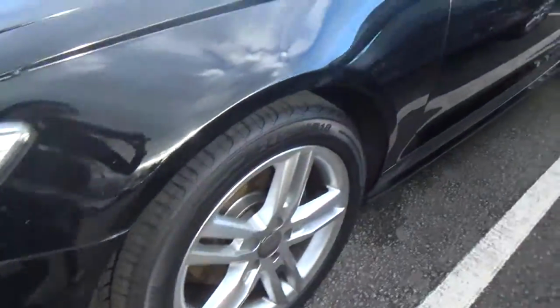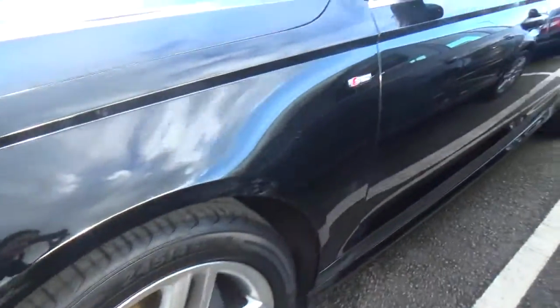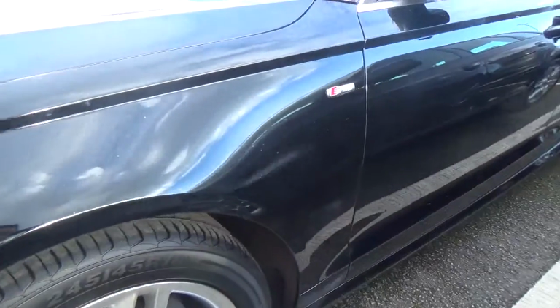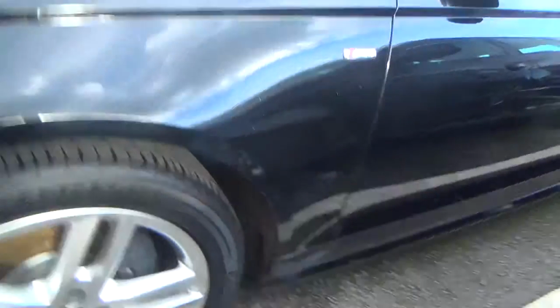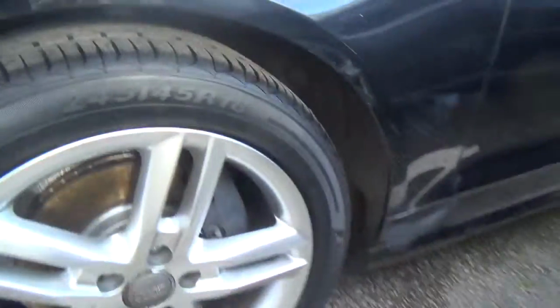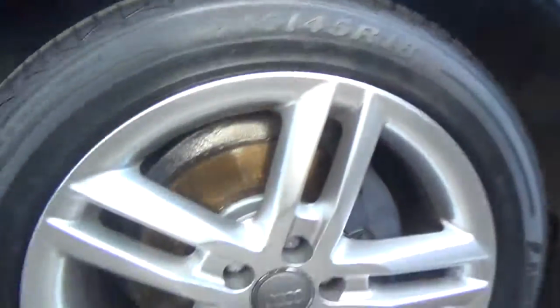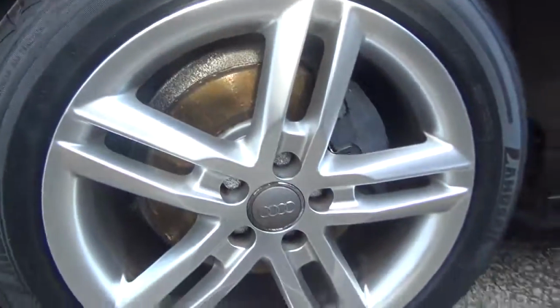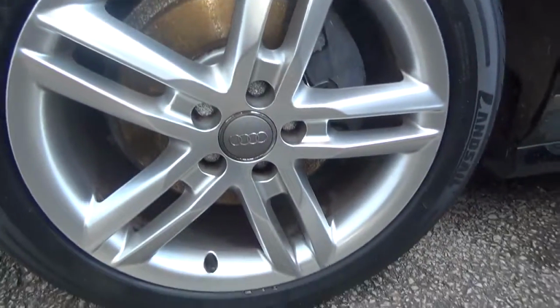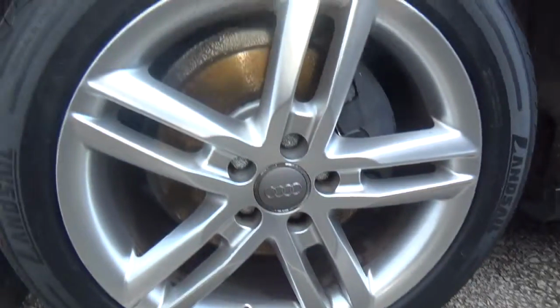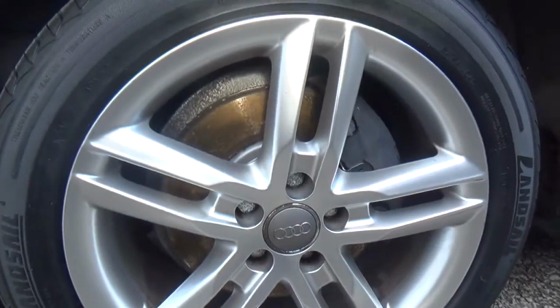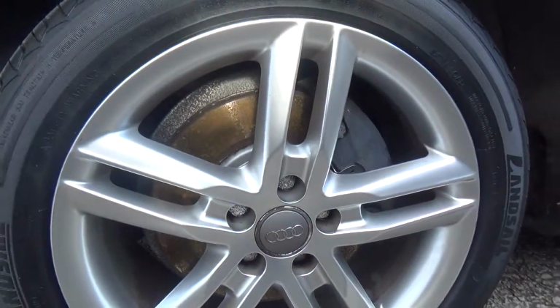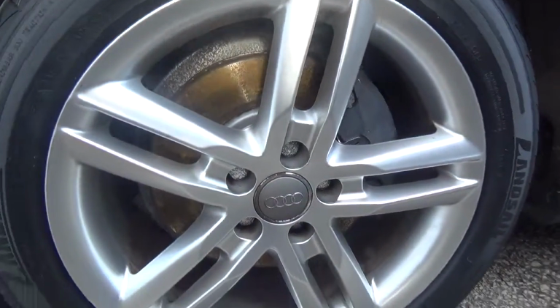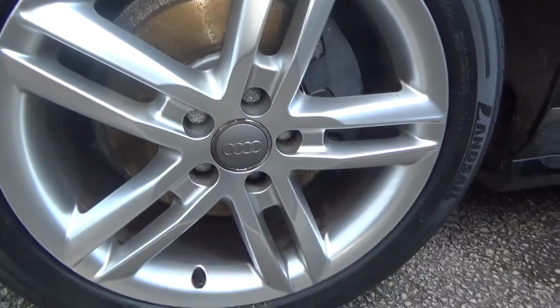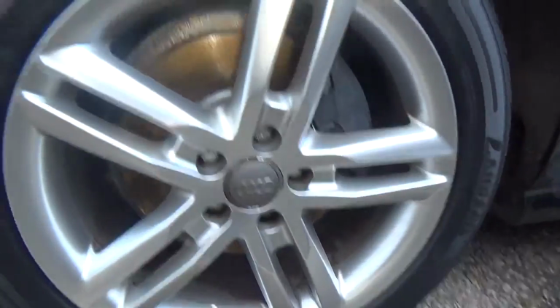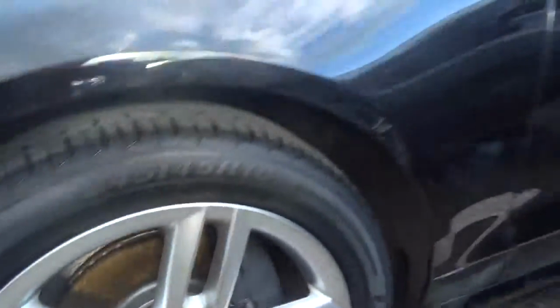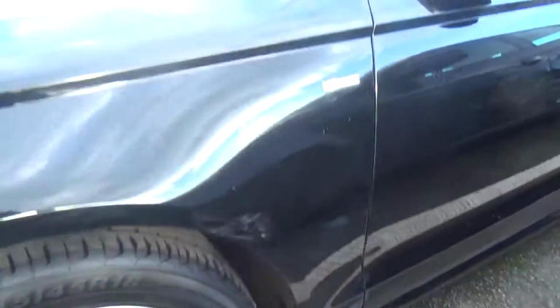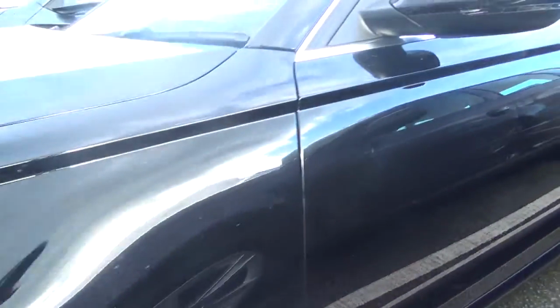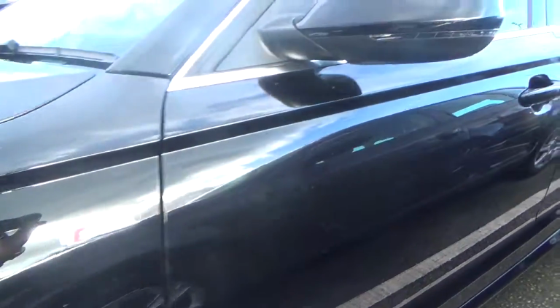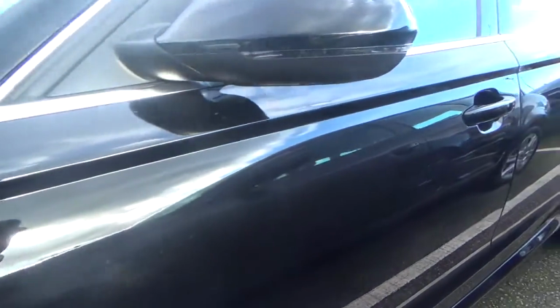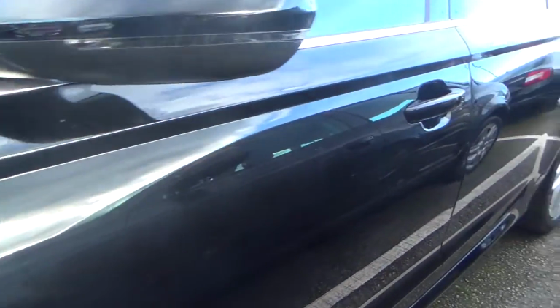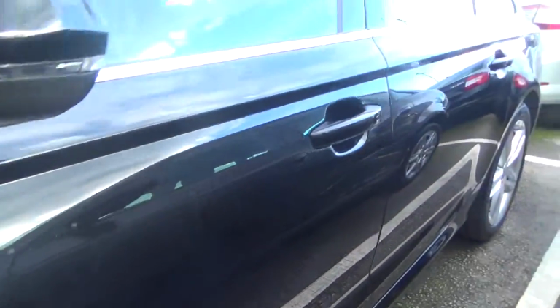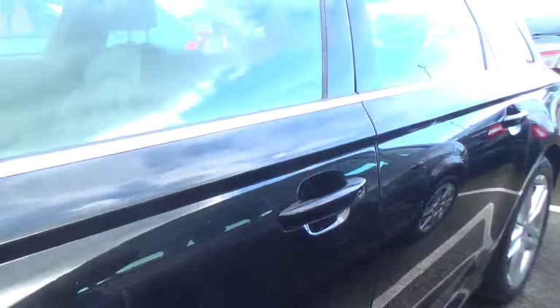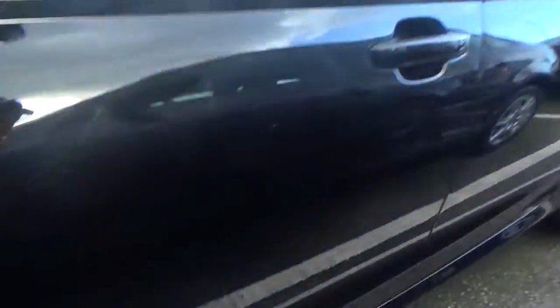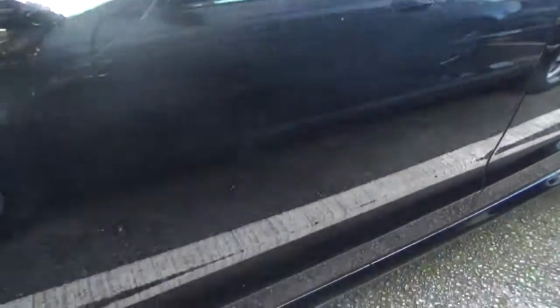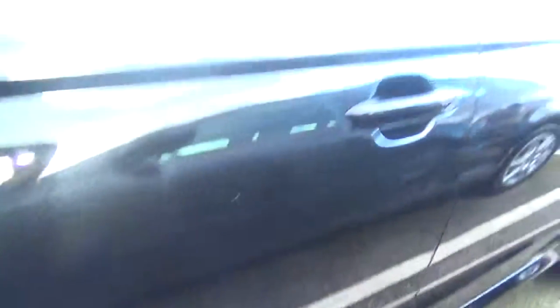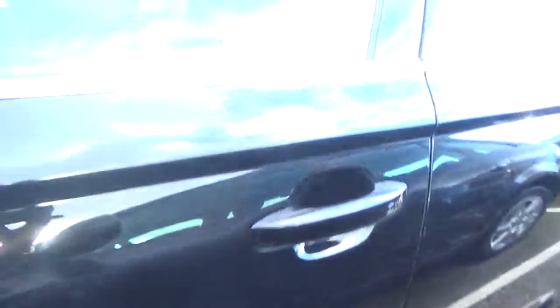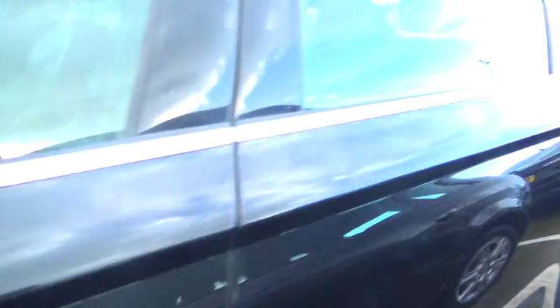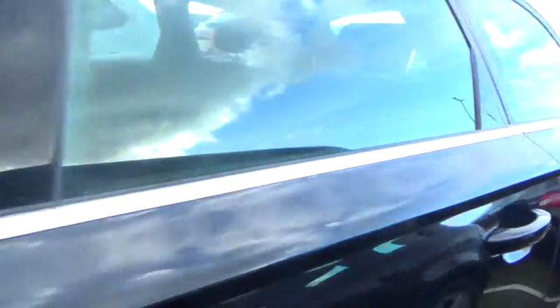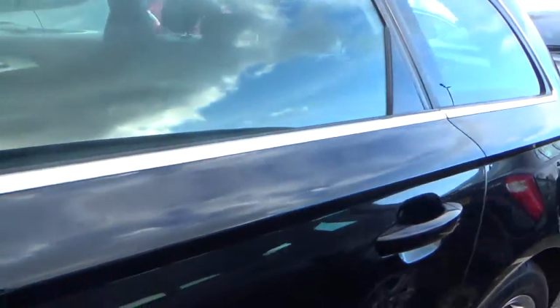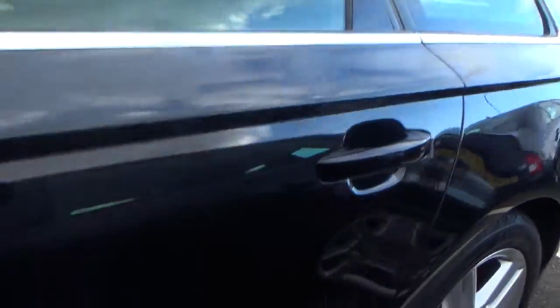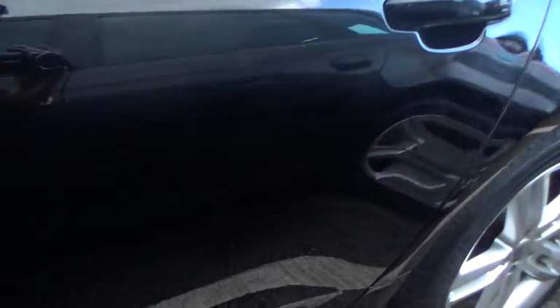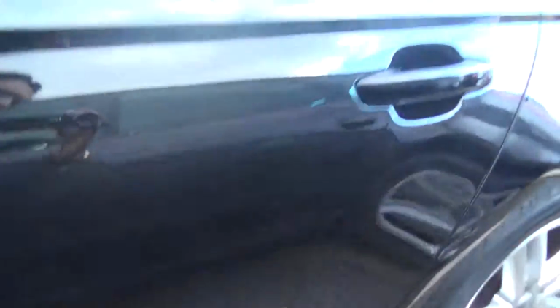Nice and clean round here. Nice and clean alloy there, no curbing, no scratching, nothing like that. Look down here also — nice clean panel, nice and clean, no scratching down here either.